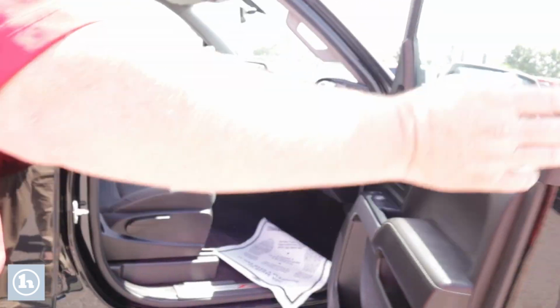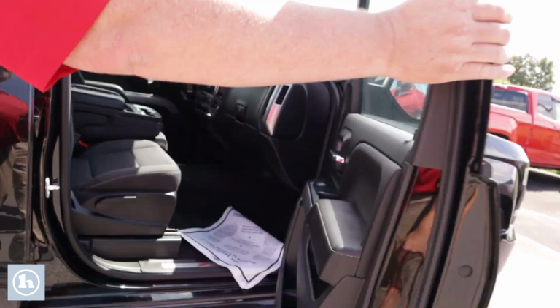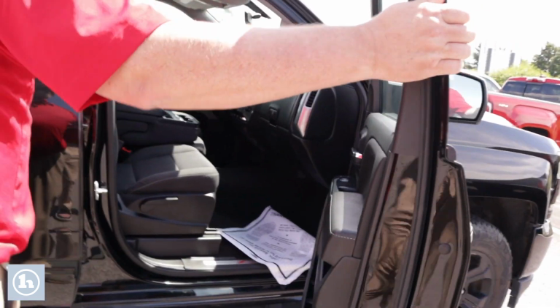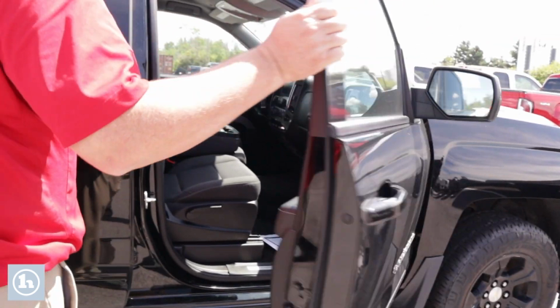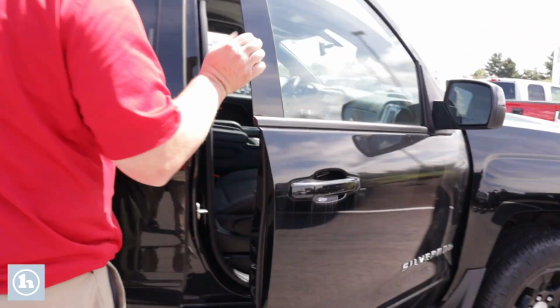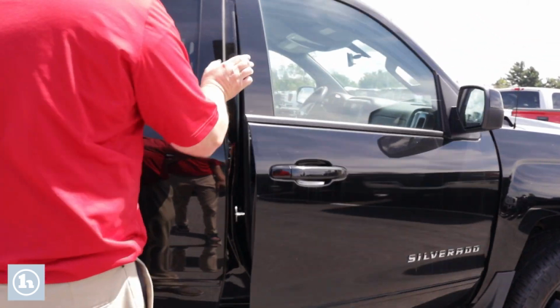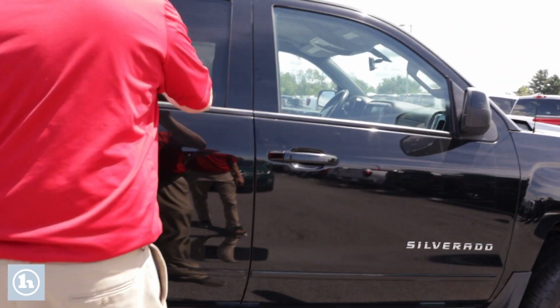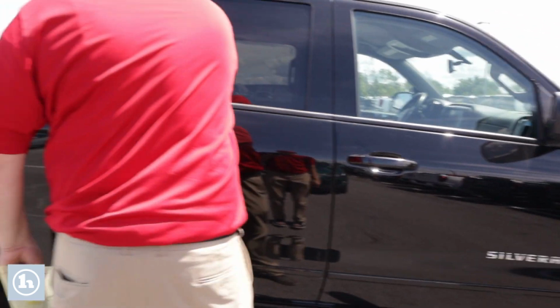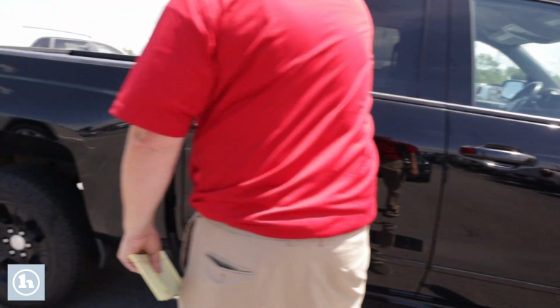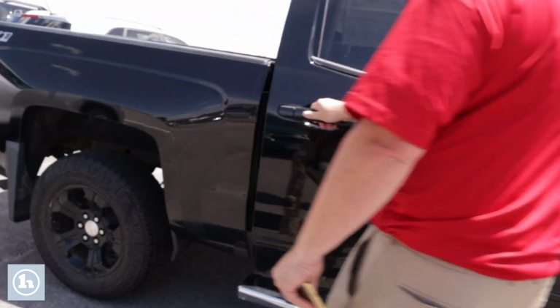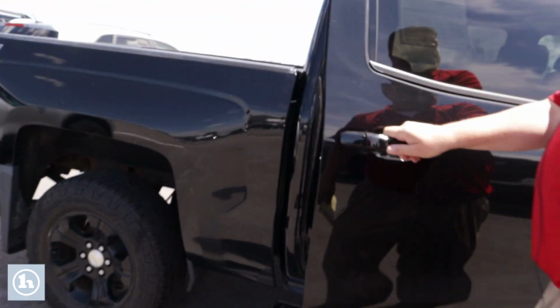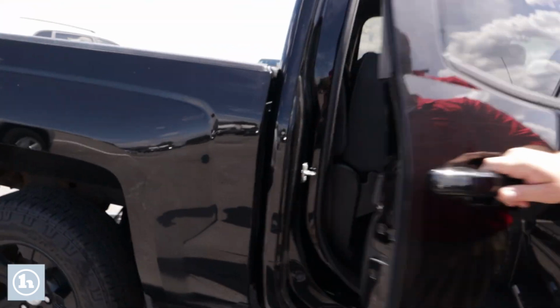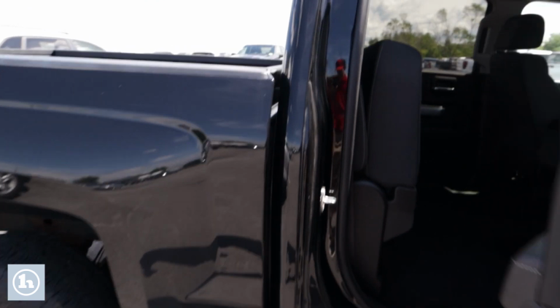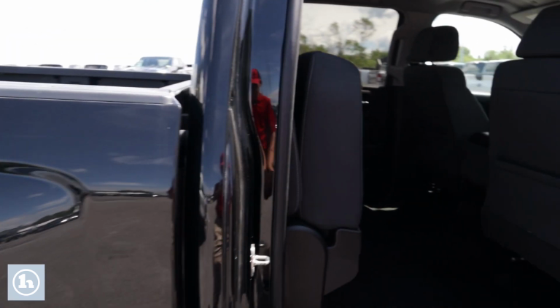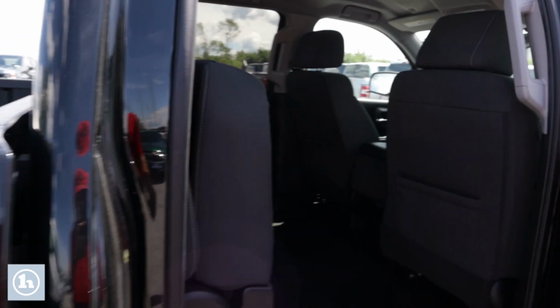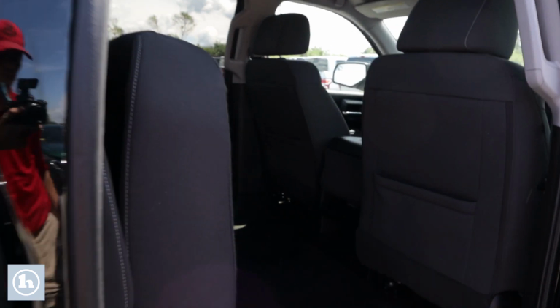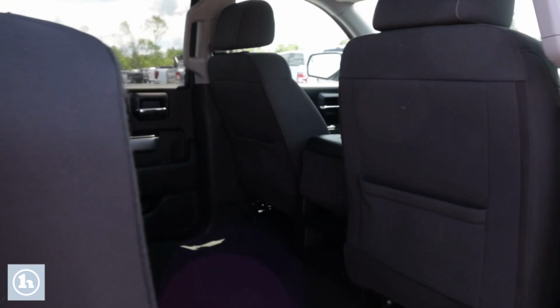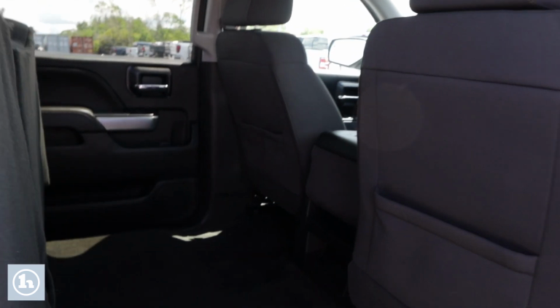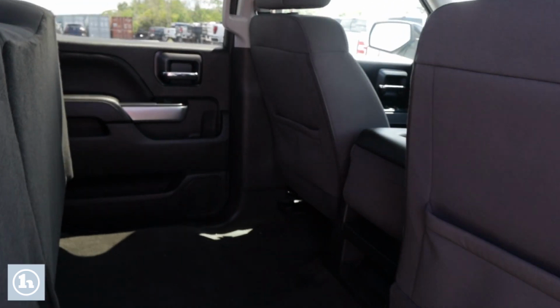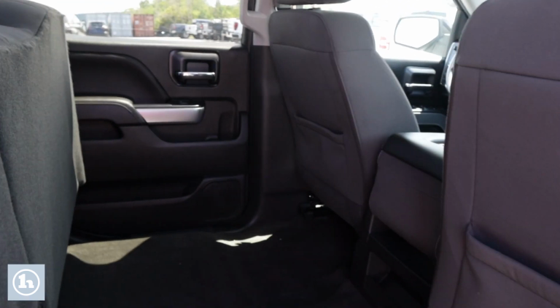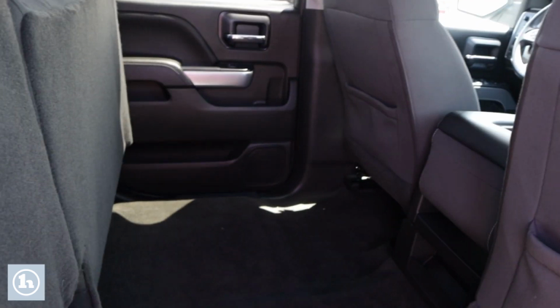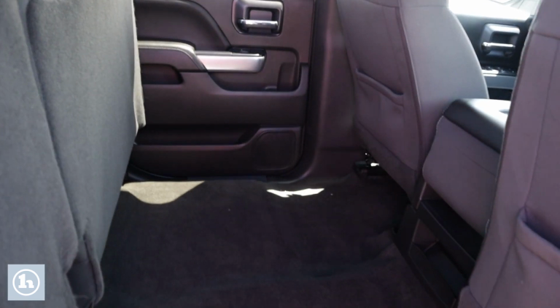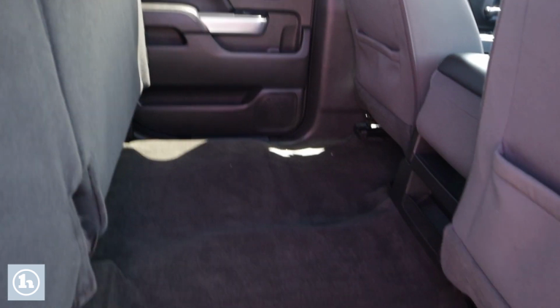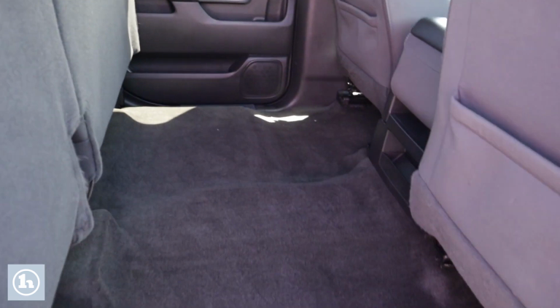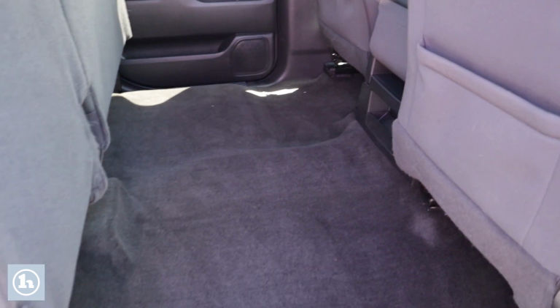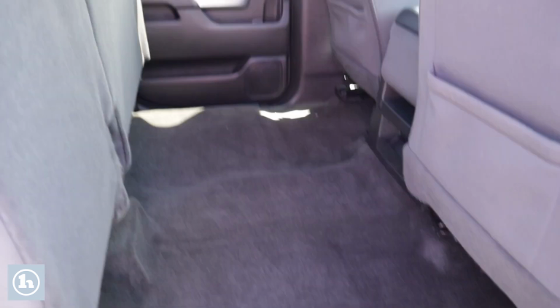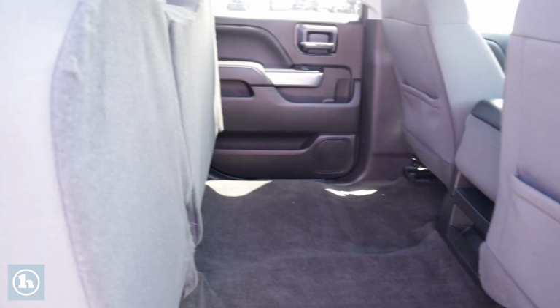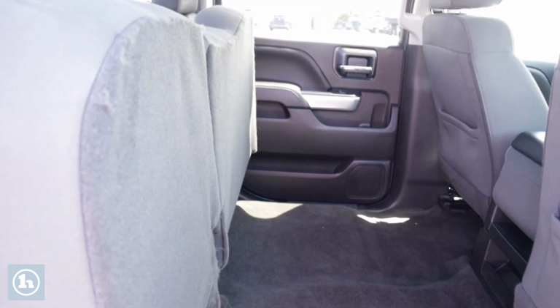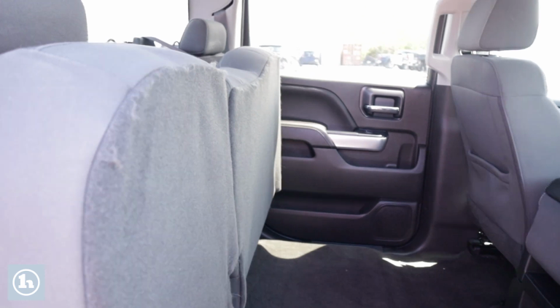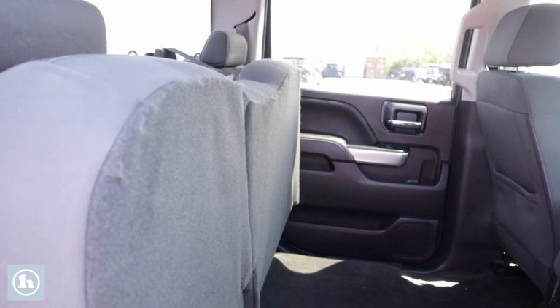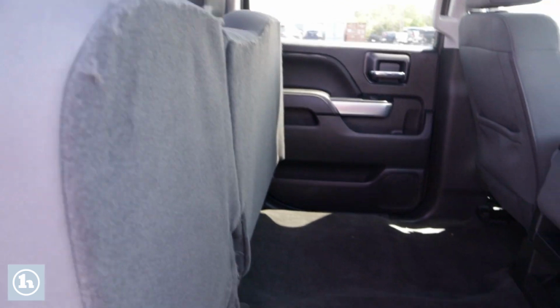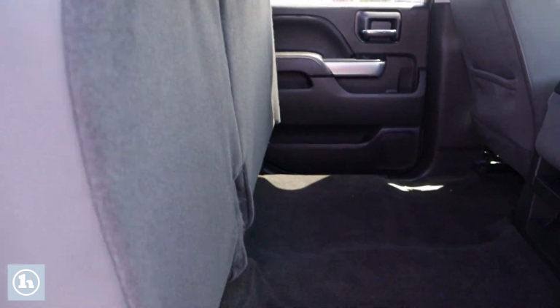We'll close it up and look in the back real quick. Ton of room. Seats lift up. Got lots of extra storage back here.